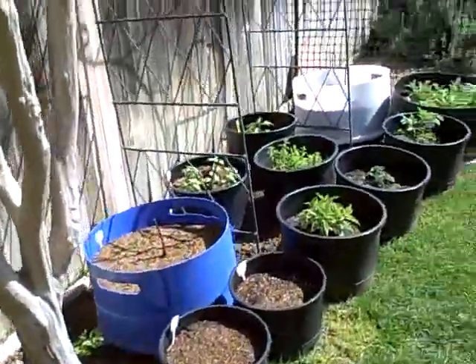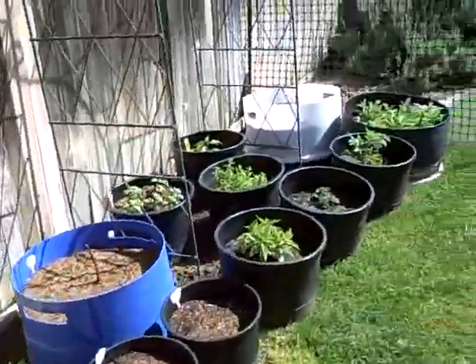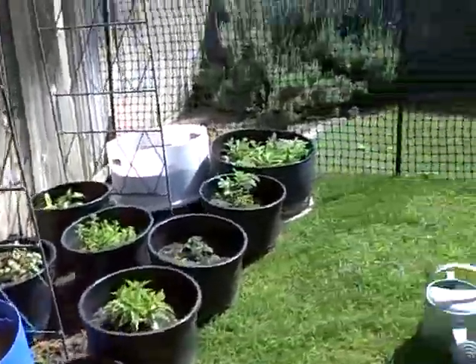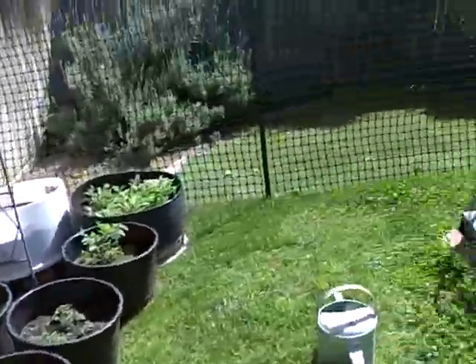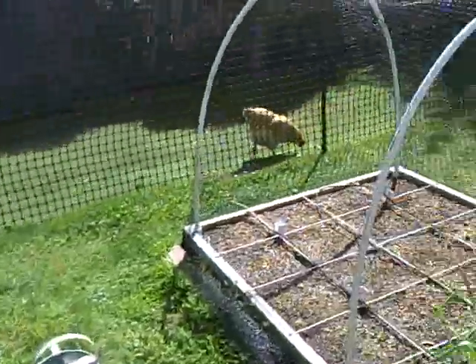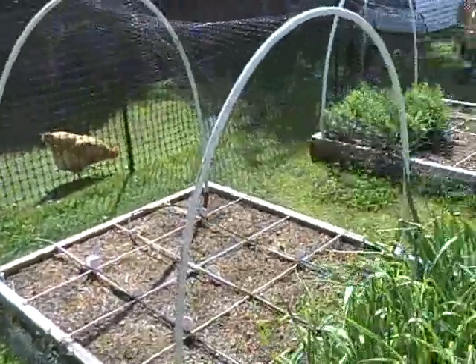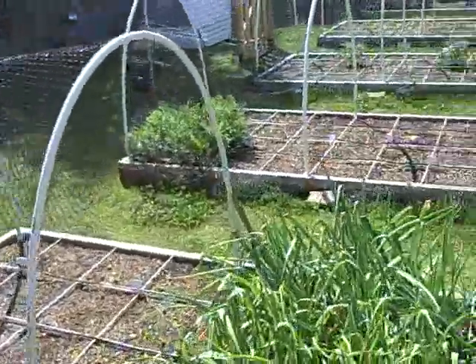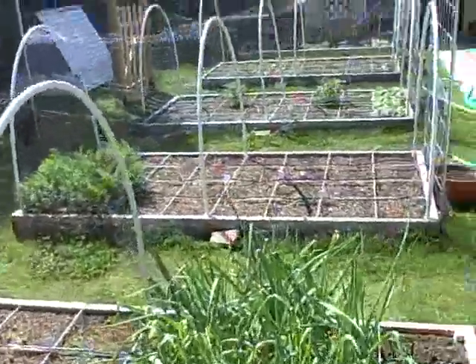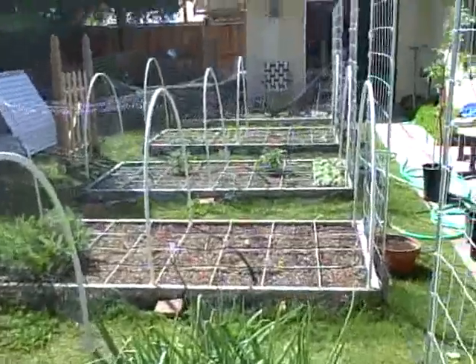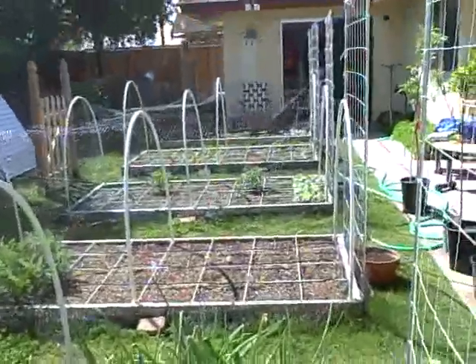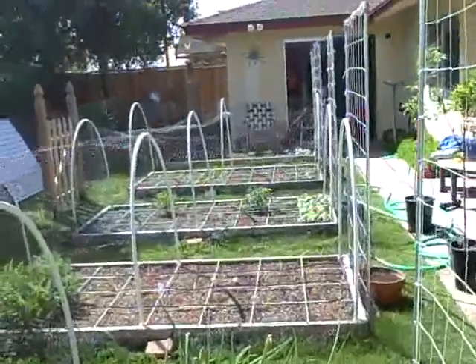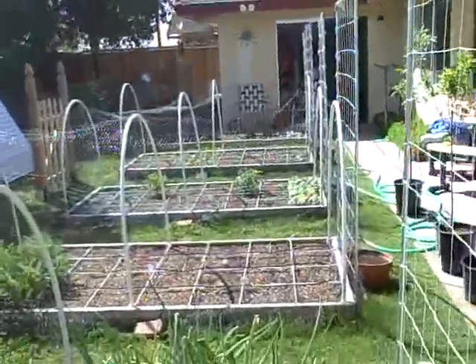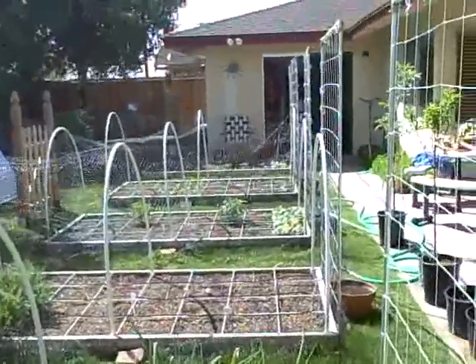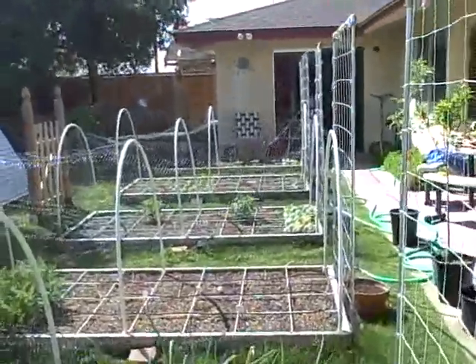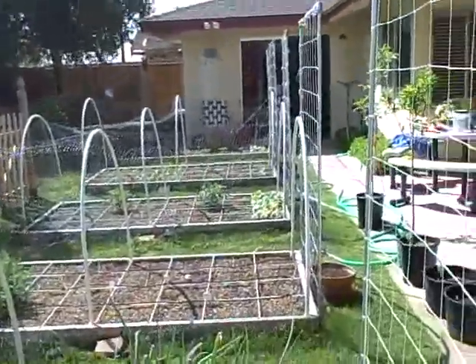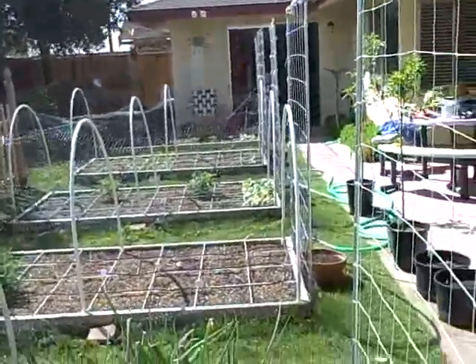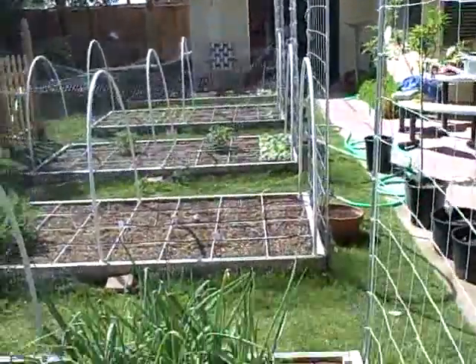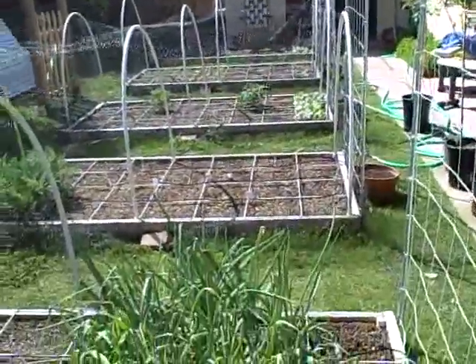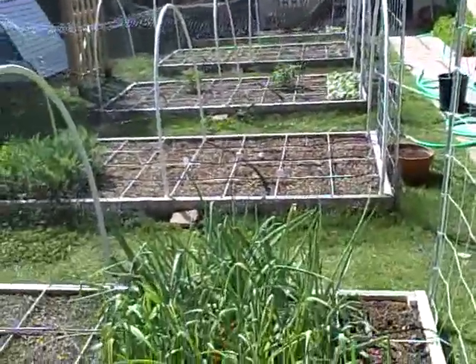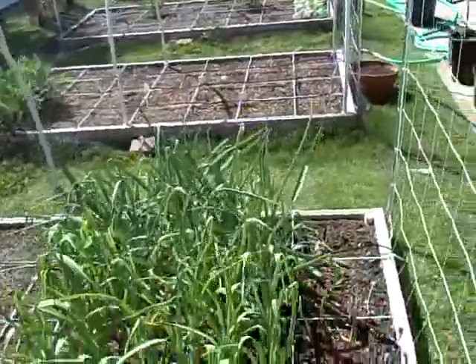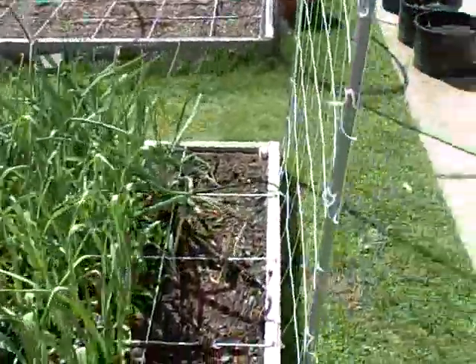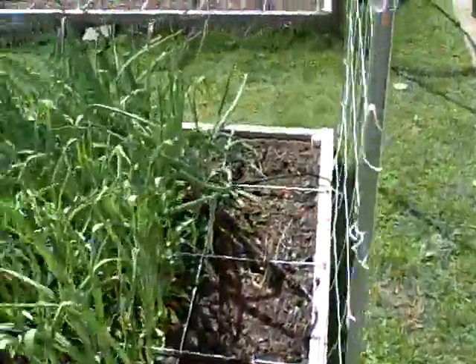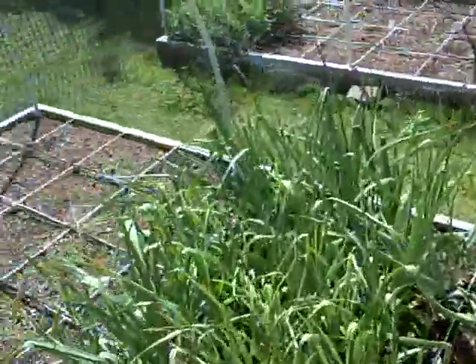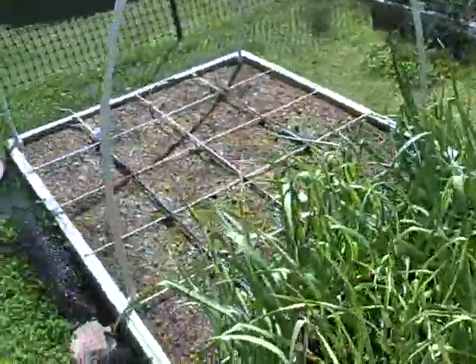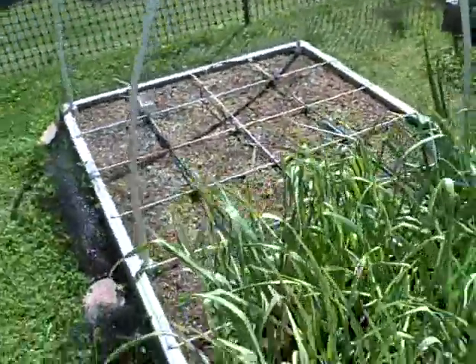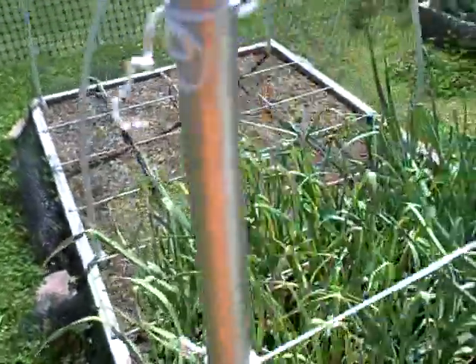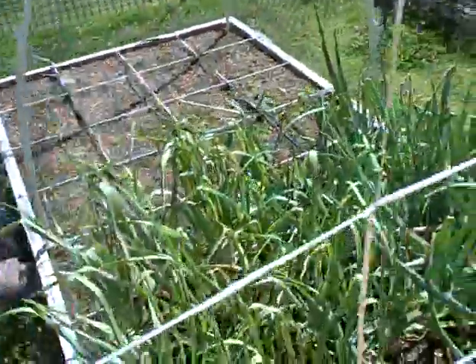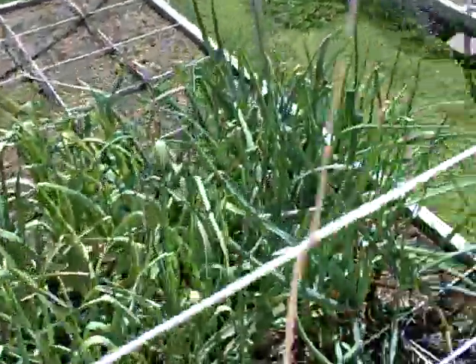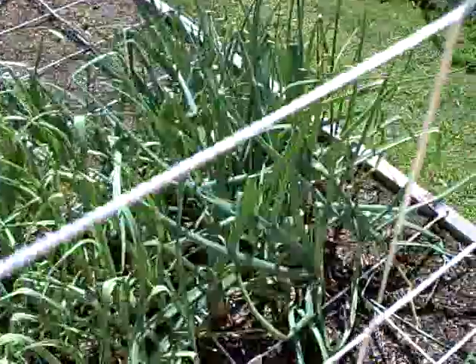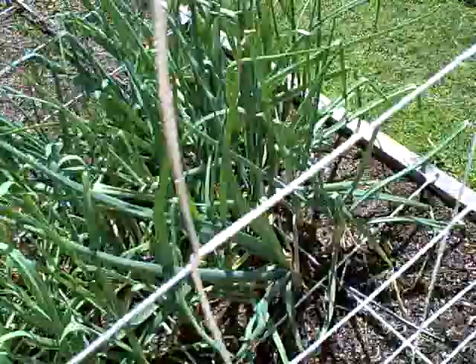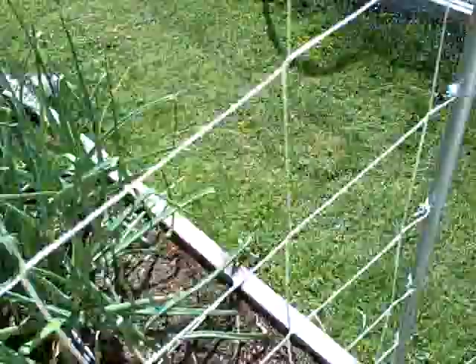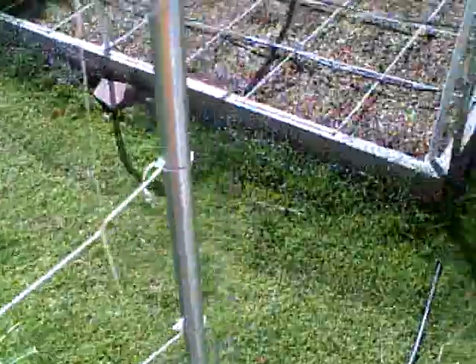It goes well with all of our other garden chickens and our raised beds. We've got a lot of things going. Things are coming up and looking really nice. We've harvested most of the lettuce and we've replanted. Garlic and onions are doing good though.